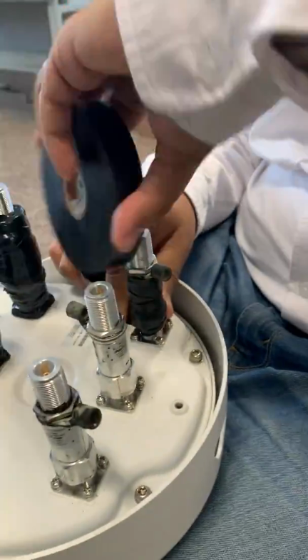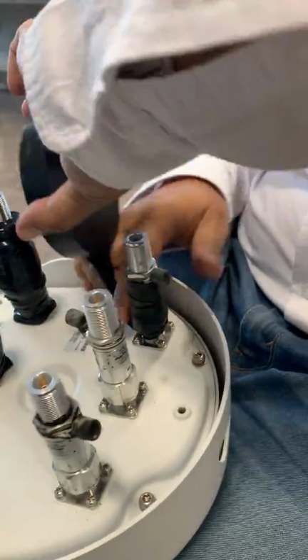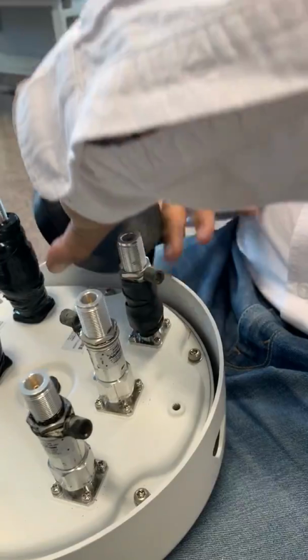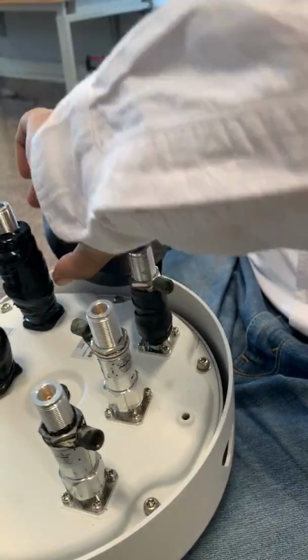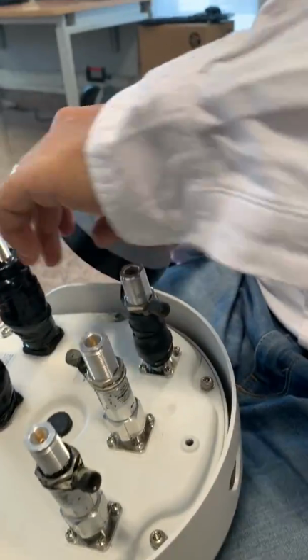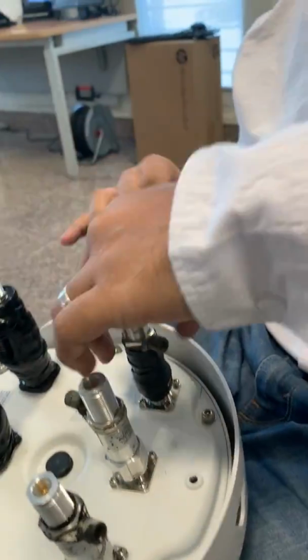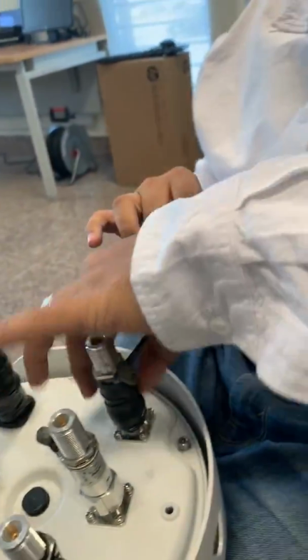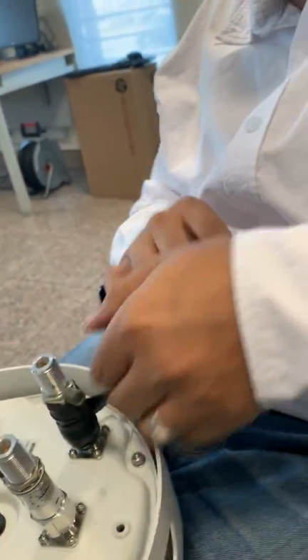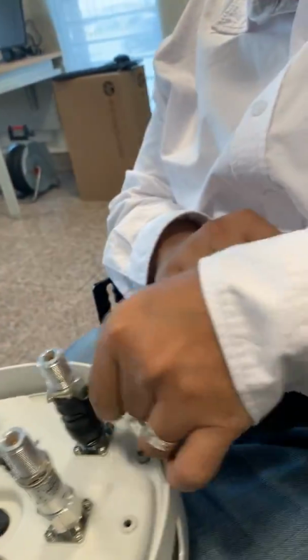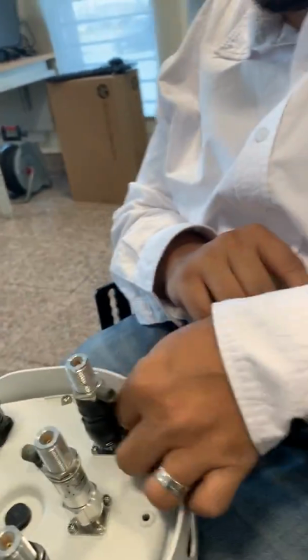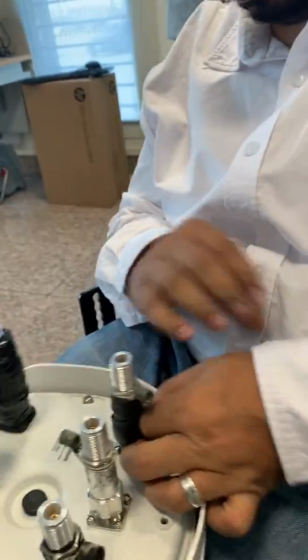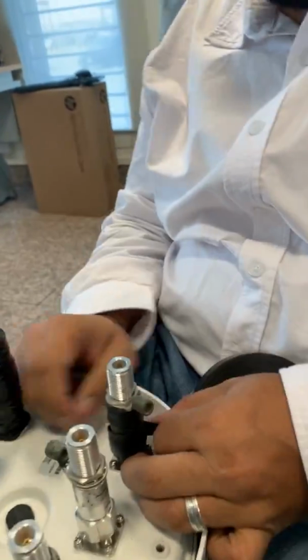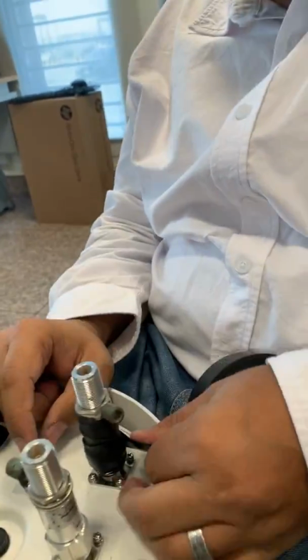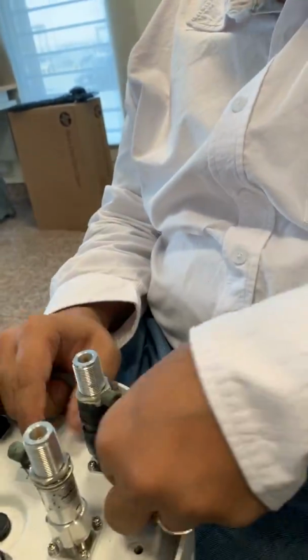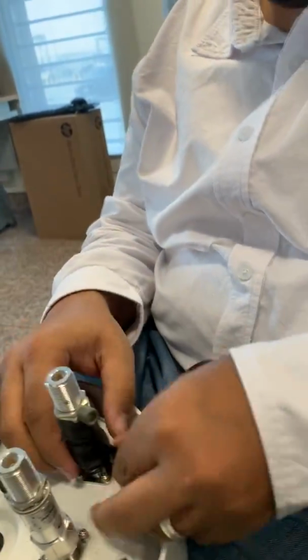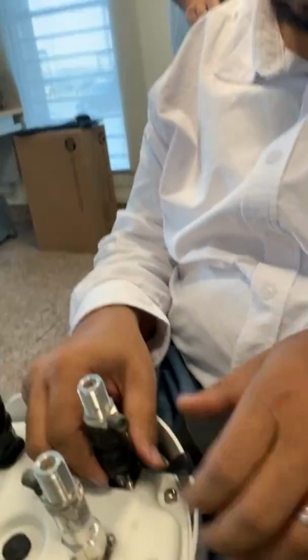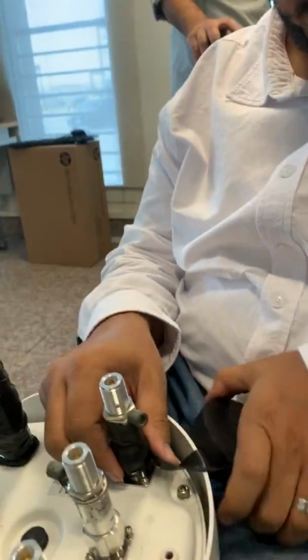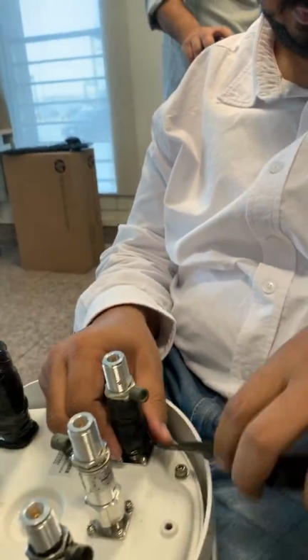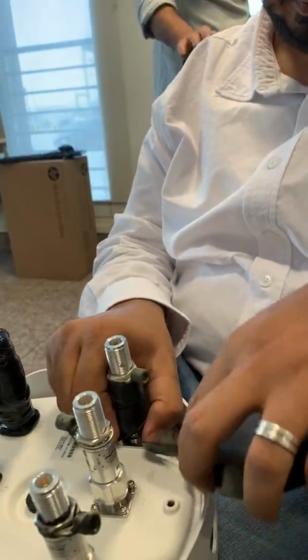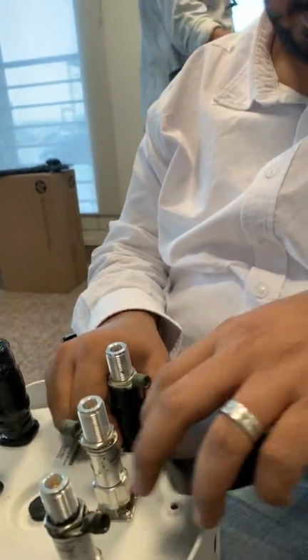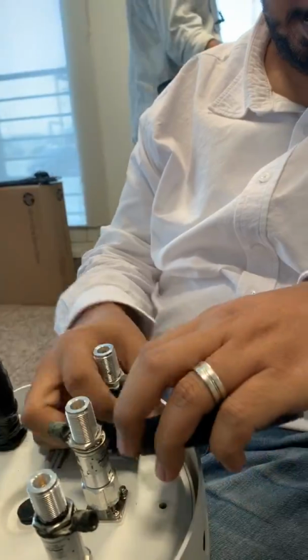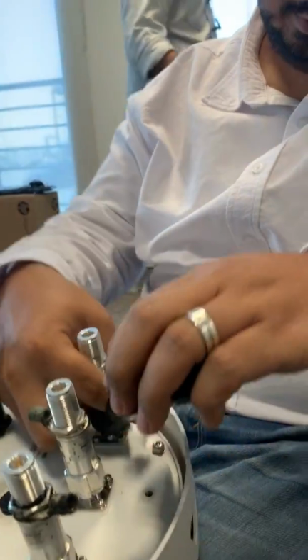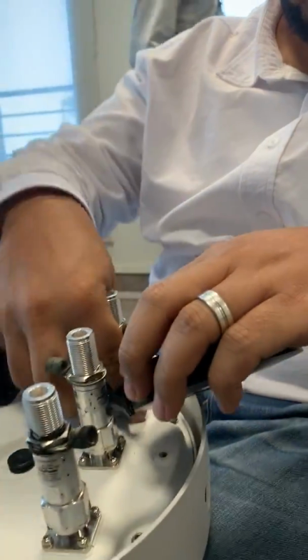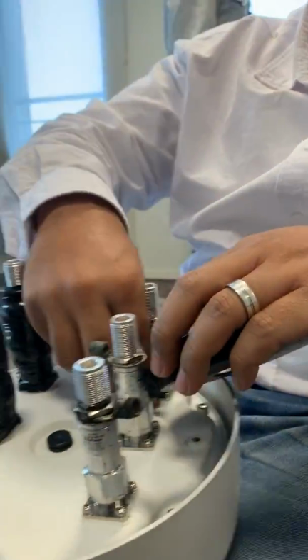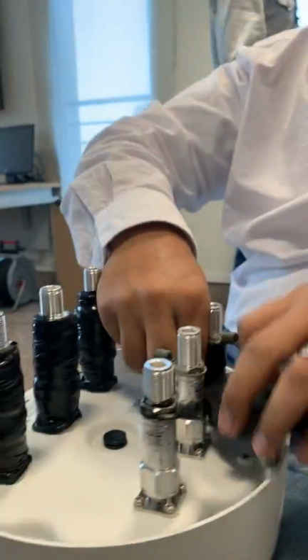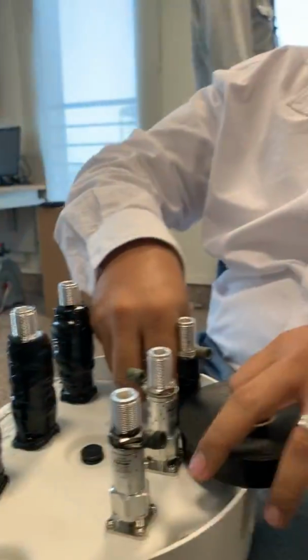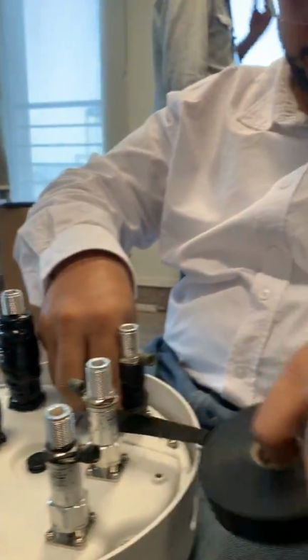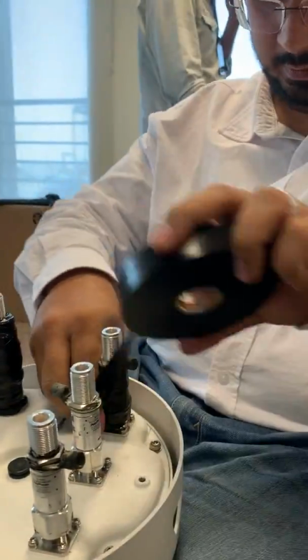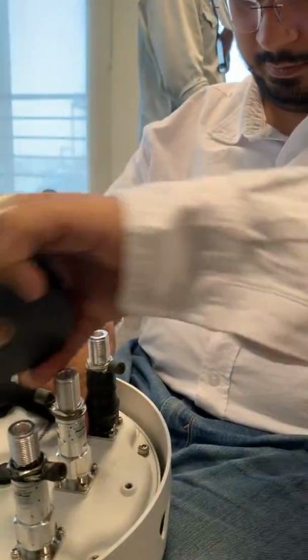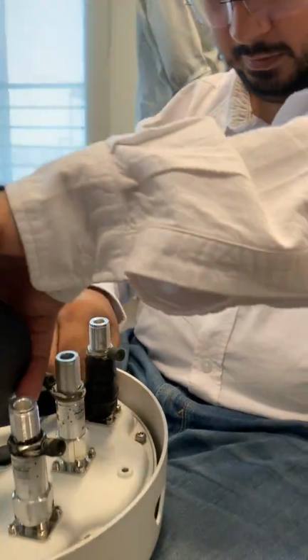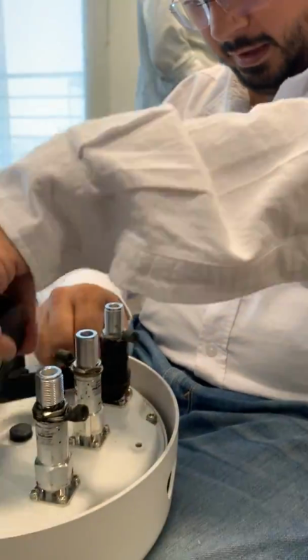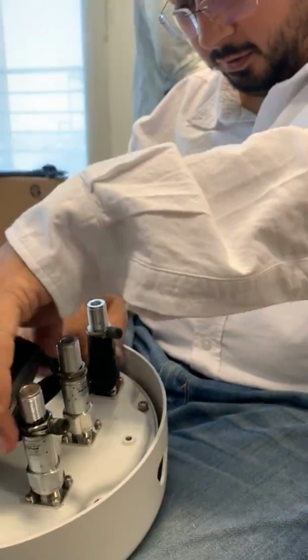And you can easily find it in the 3-inch shop. Okay, Mr. Aishan. Thank you so very much, Mr. Aishan. We will come back to you when you install it.